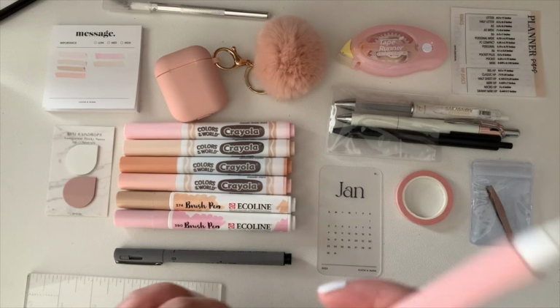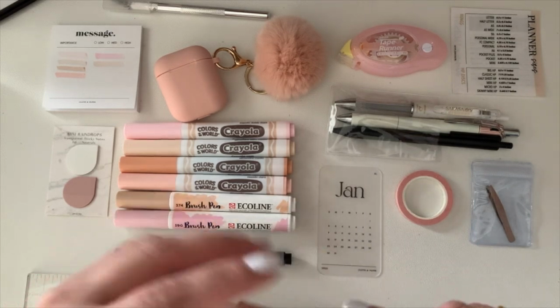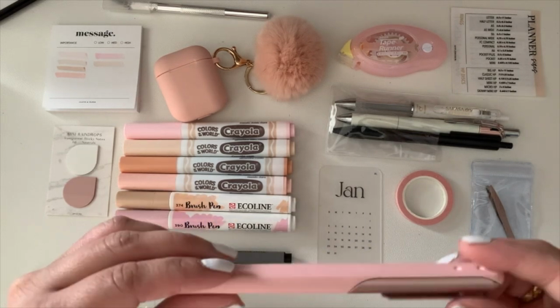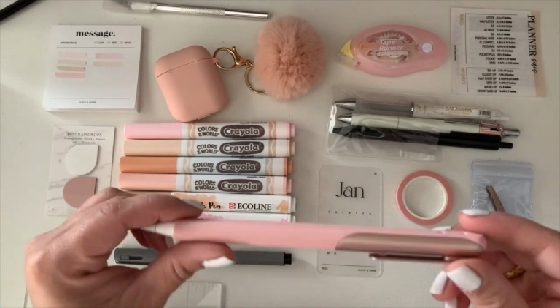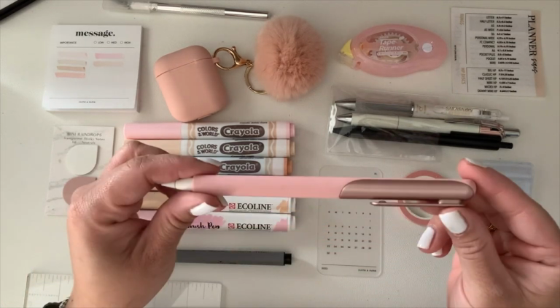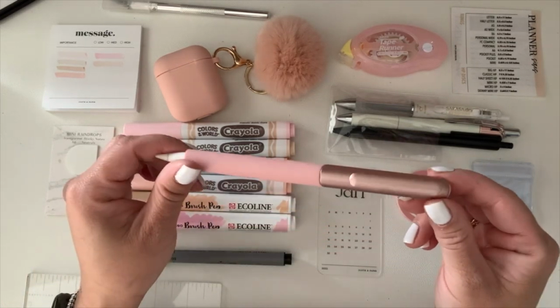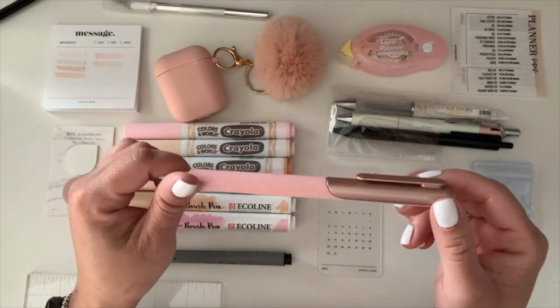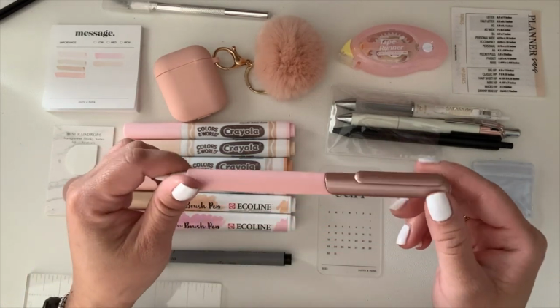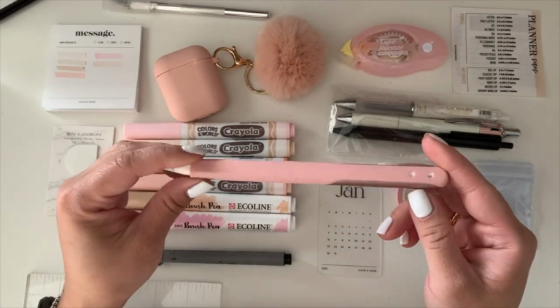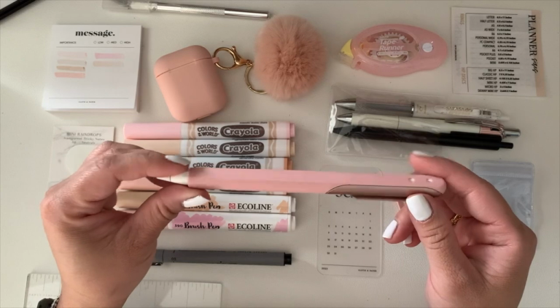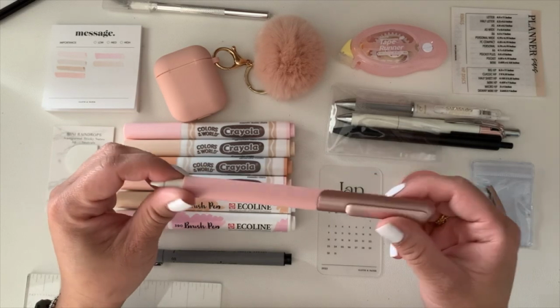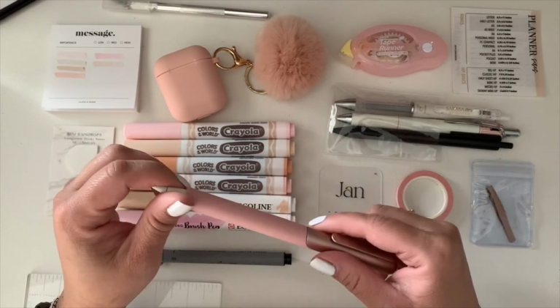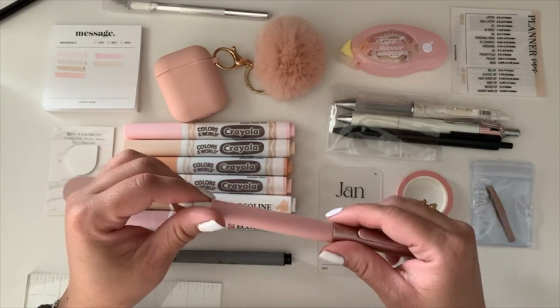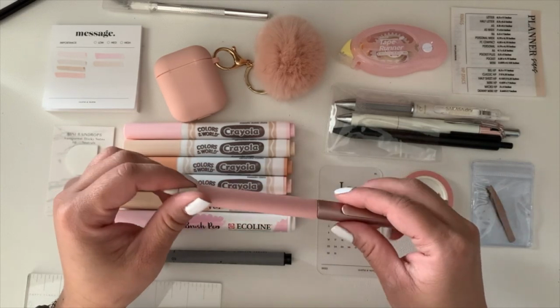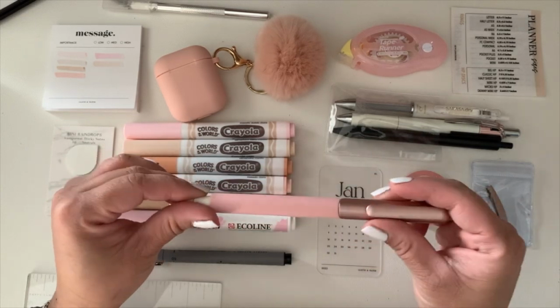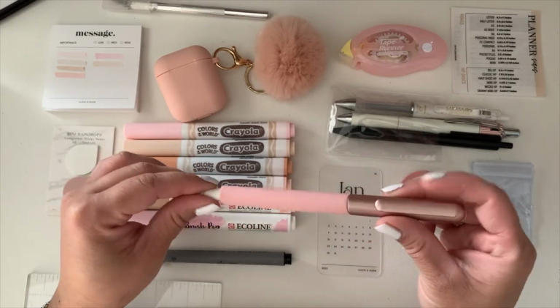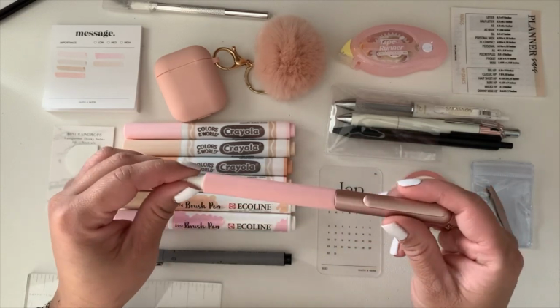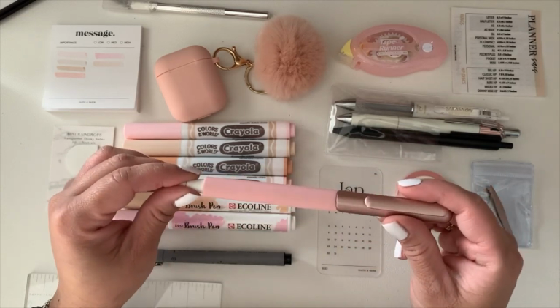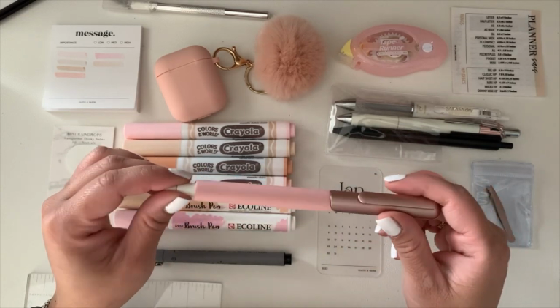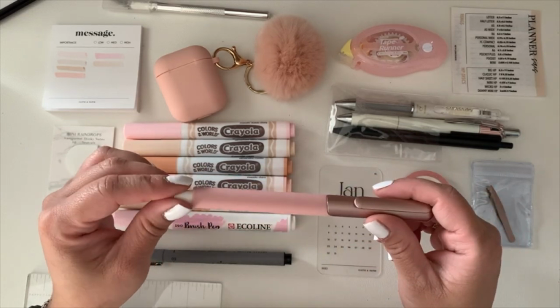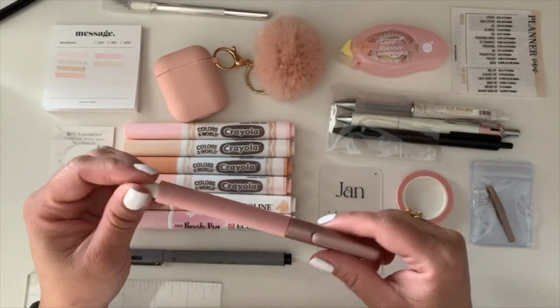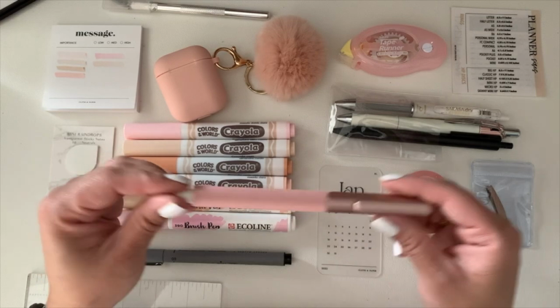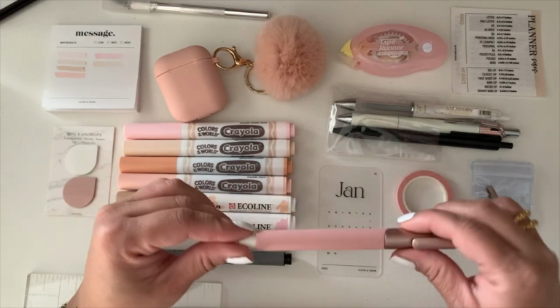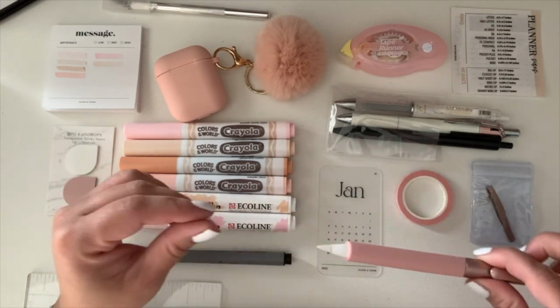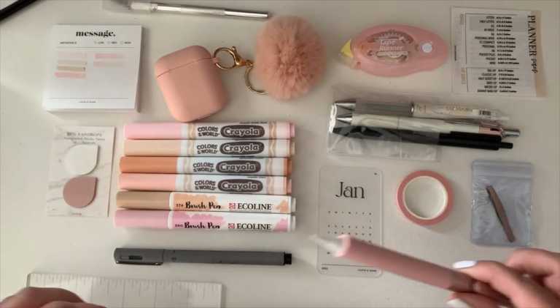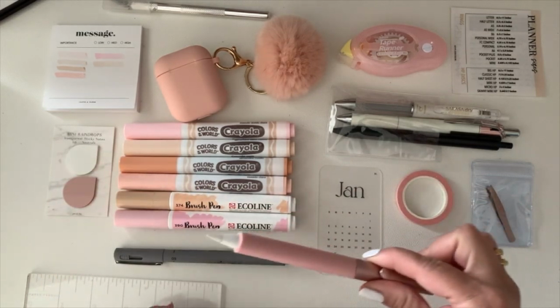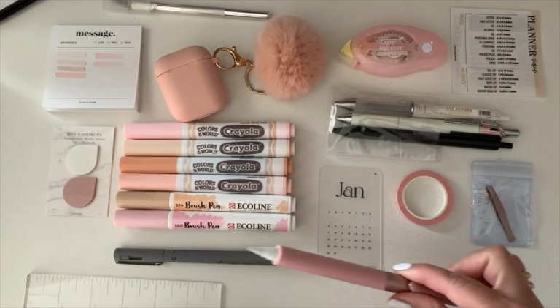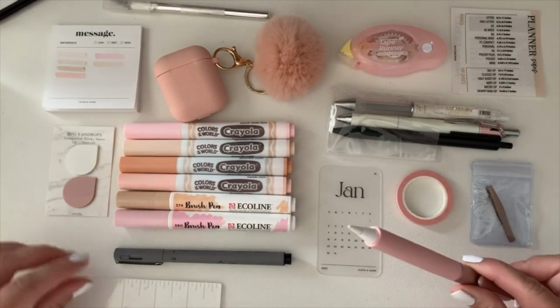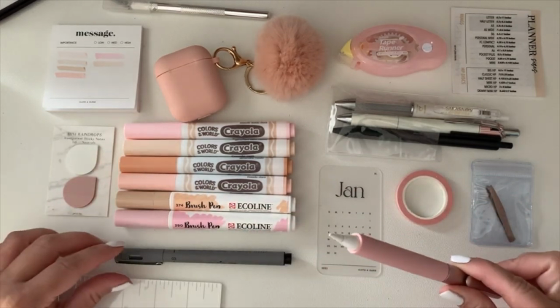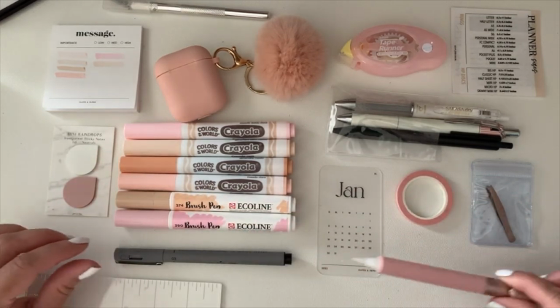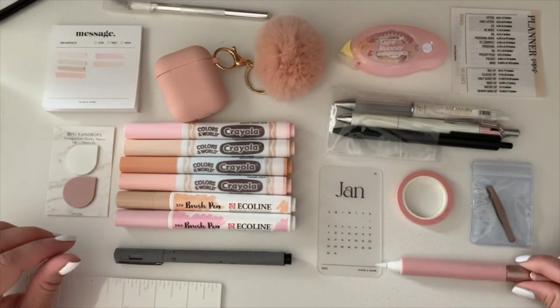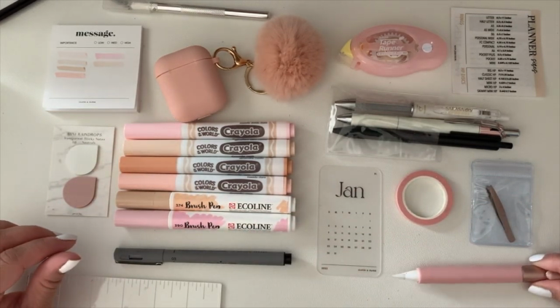I also have my Apple Pencil. When I make dashboards I sometimes do calligraphy or doodle with it, and I always have my iPad with me.